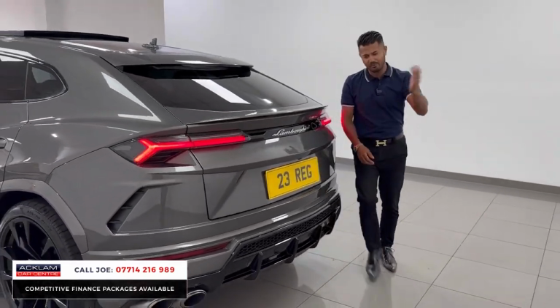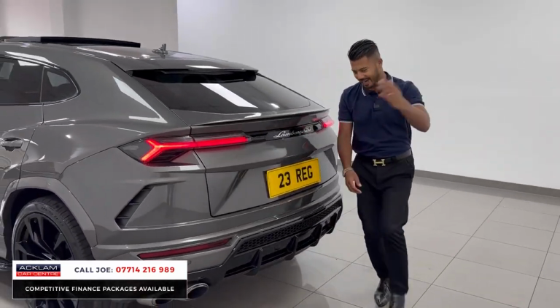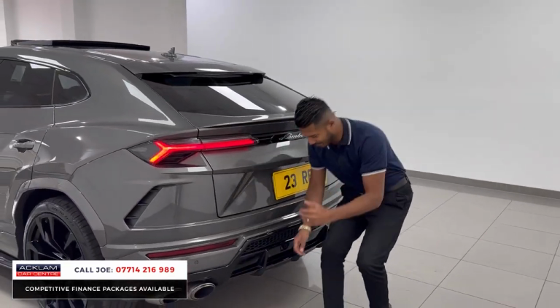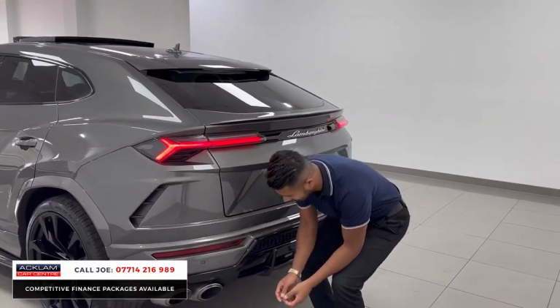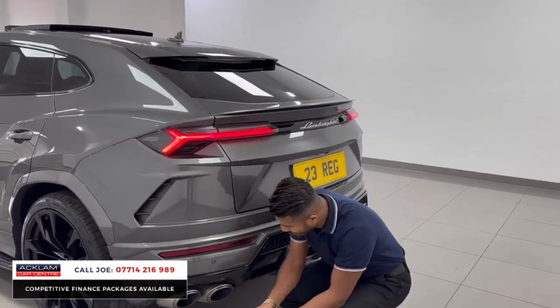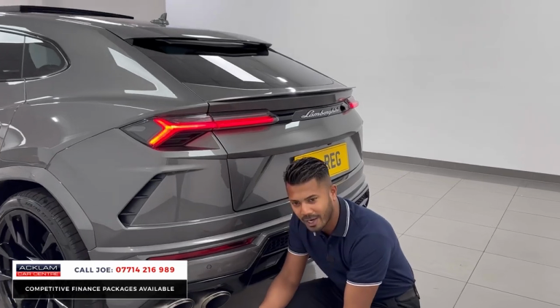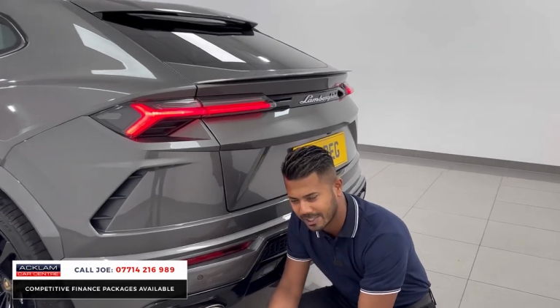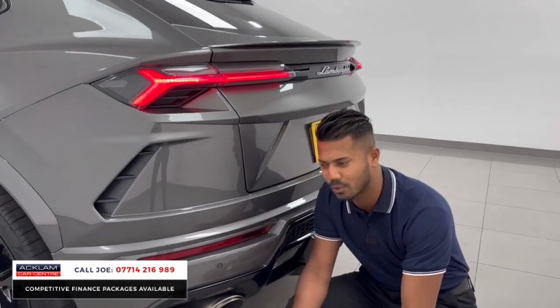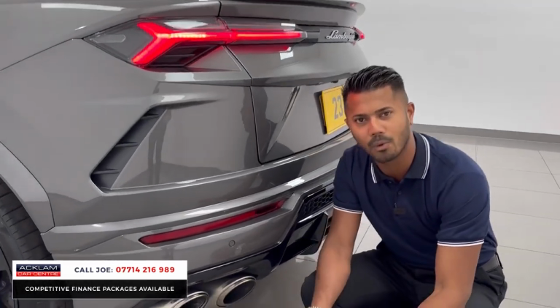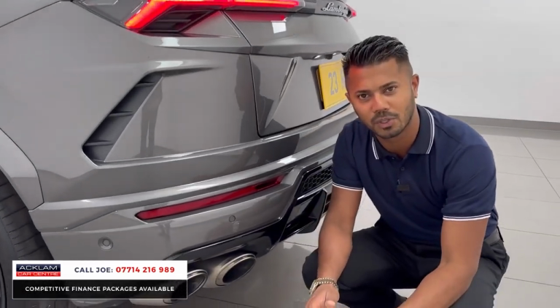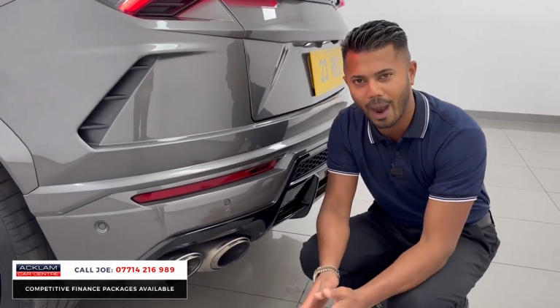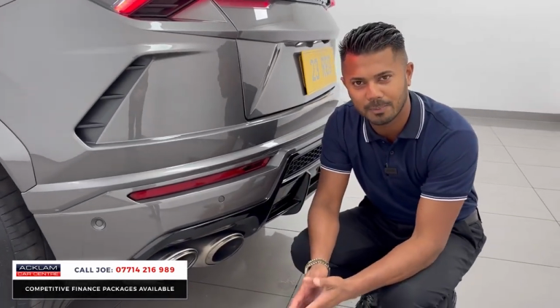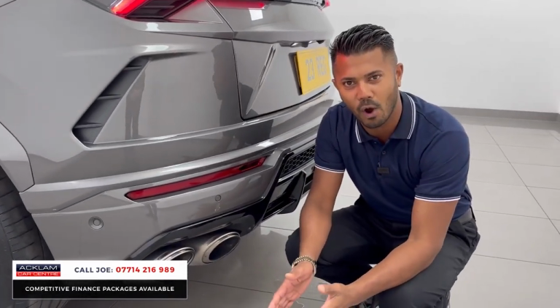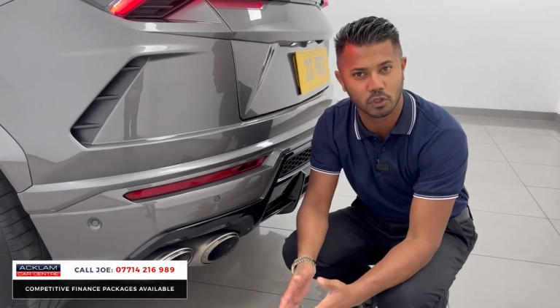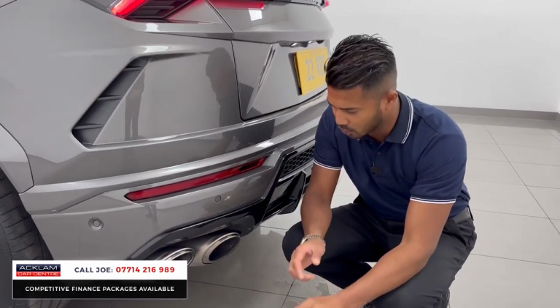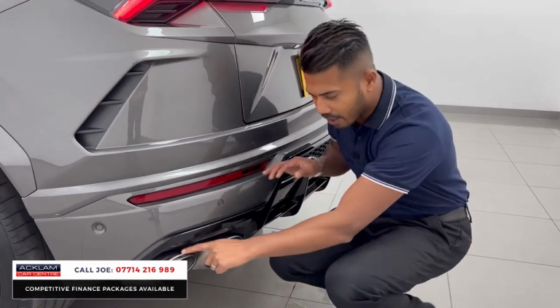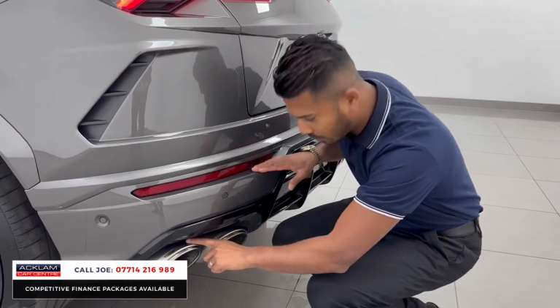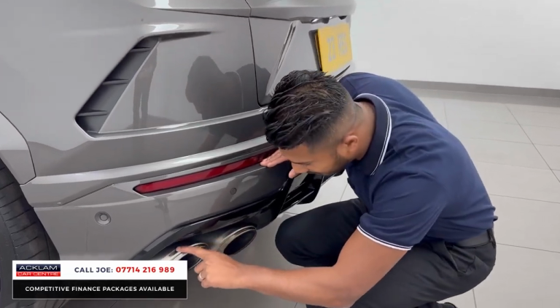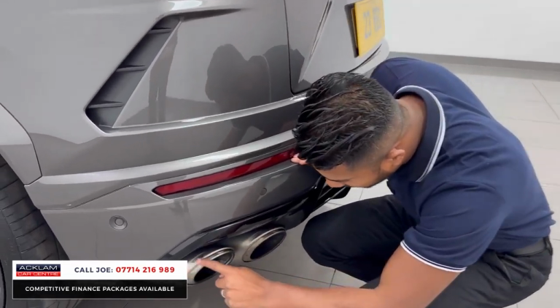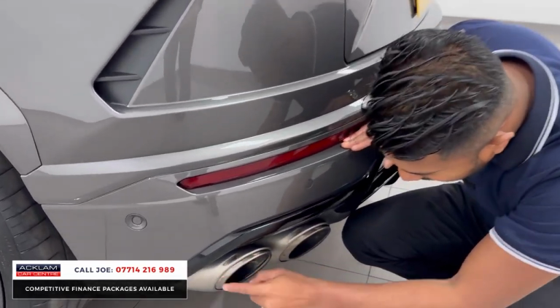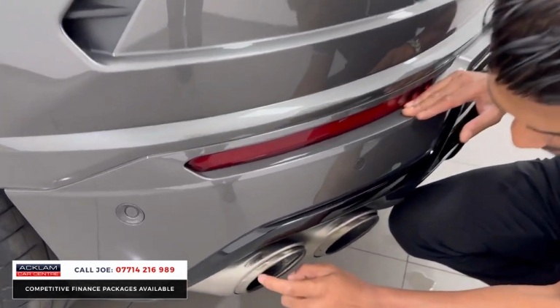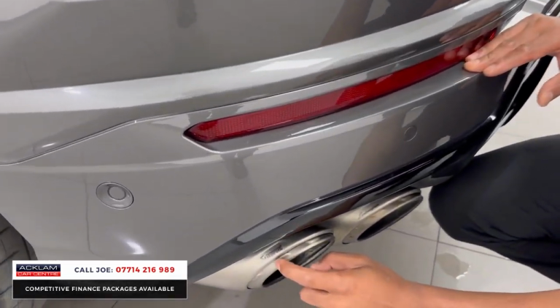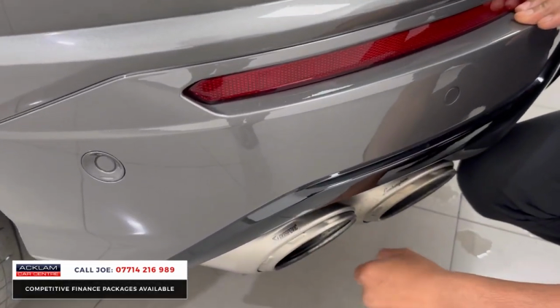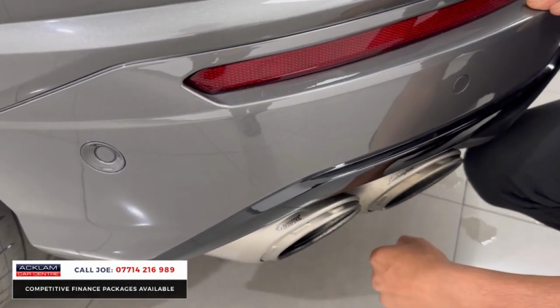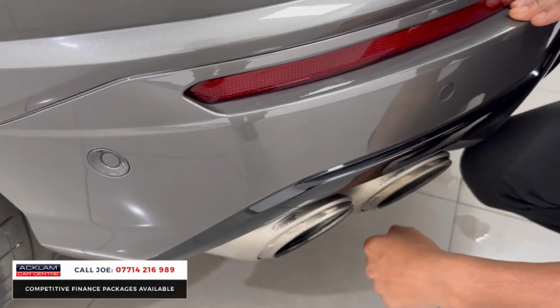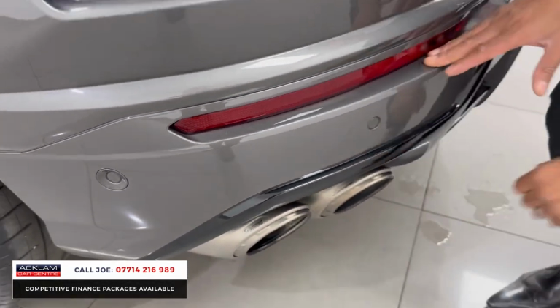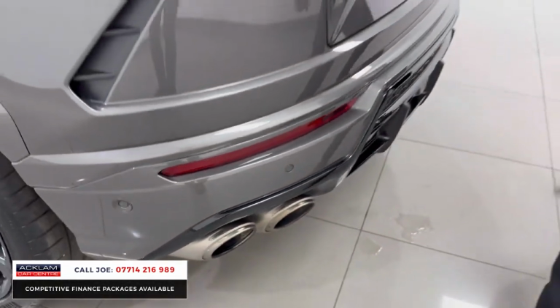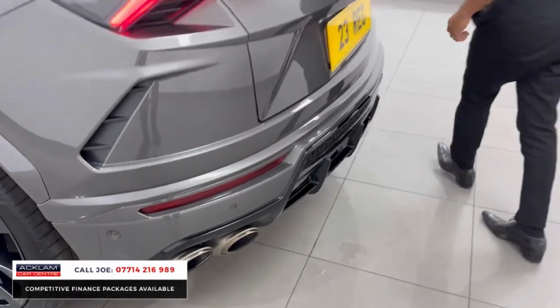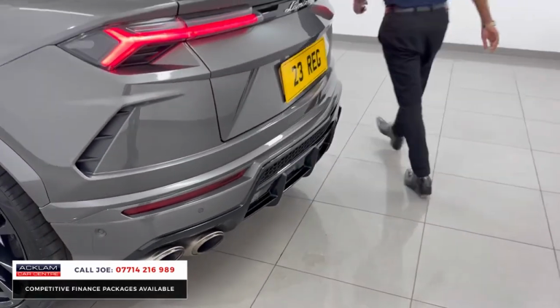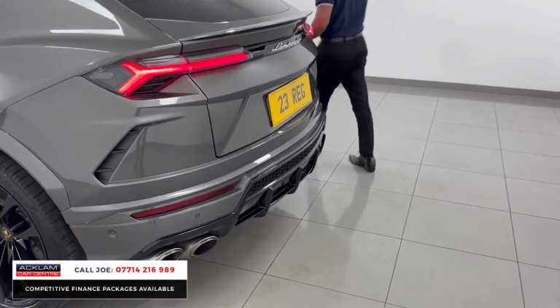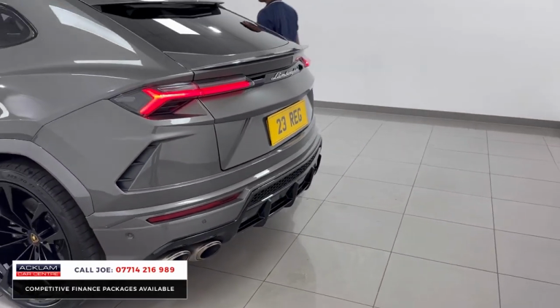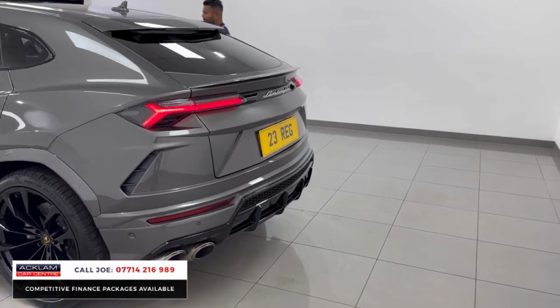But this one — before I start it, come over here. You know when you've got a car which is absolutely out of this world, why would you need to put any more on it? Come a bit closer. This one has, from the factory, the Akrapović exhaust — mind-blowing.